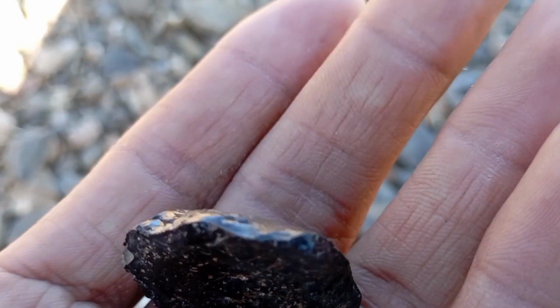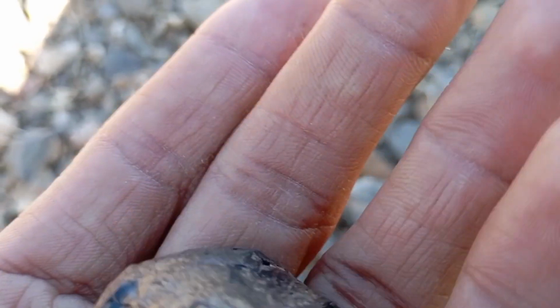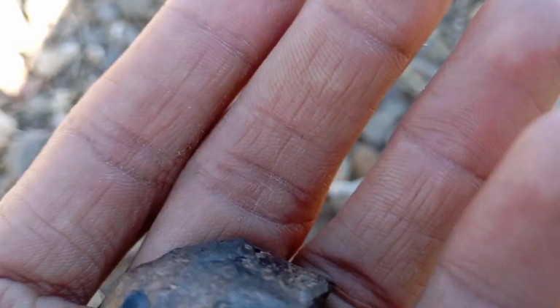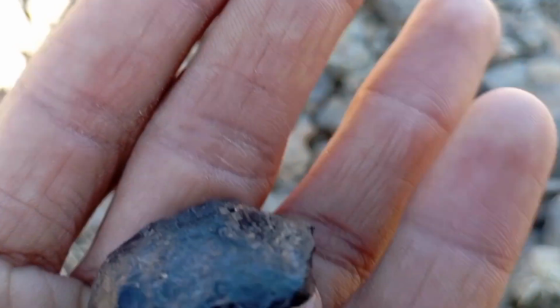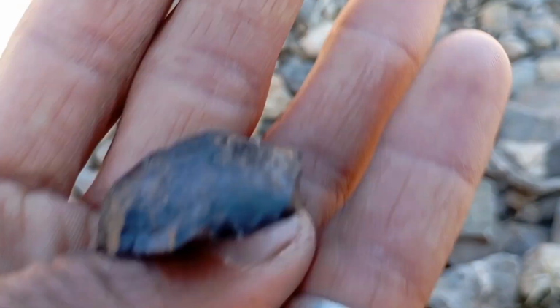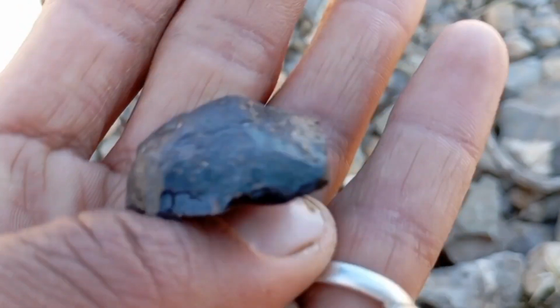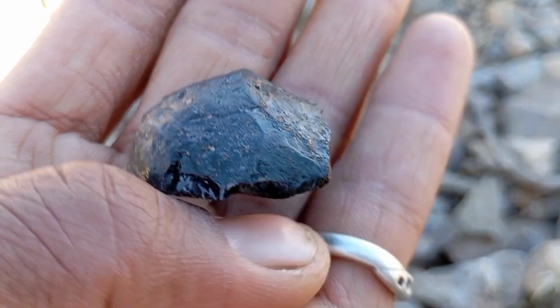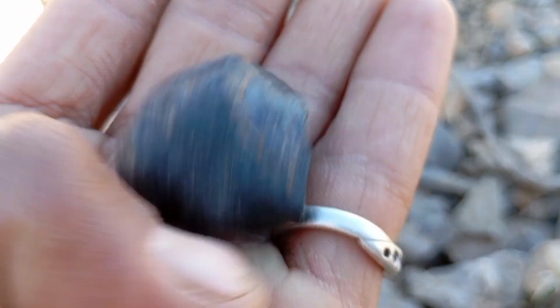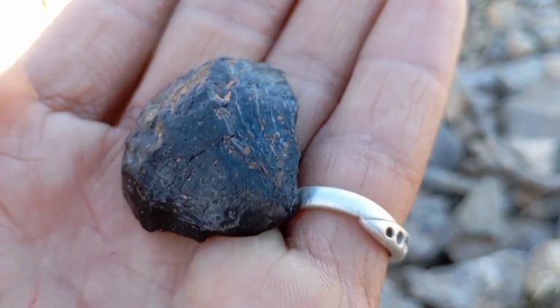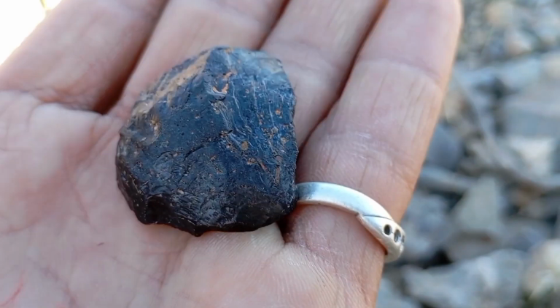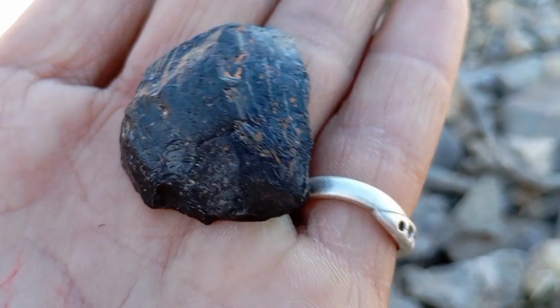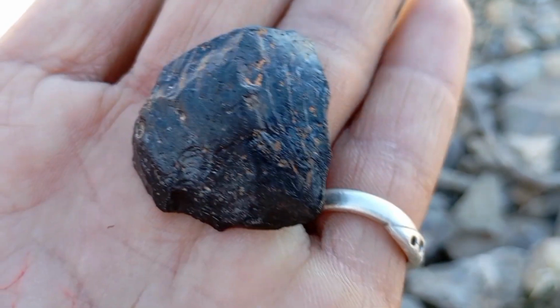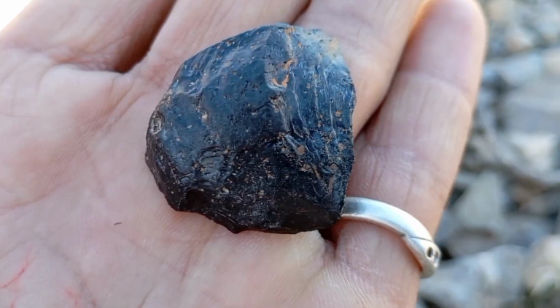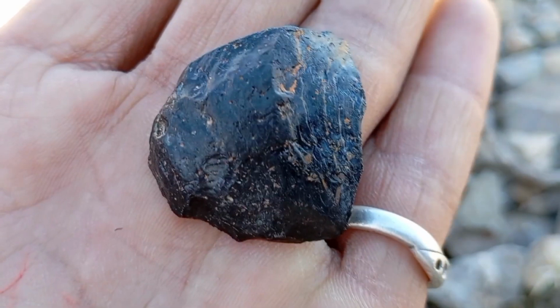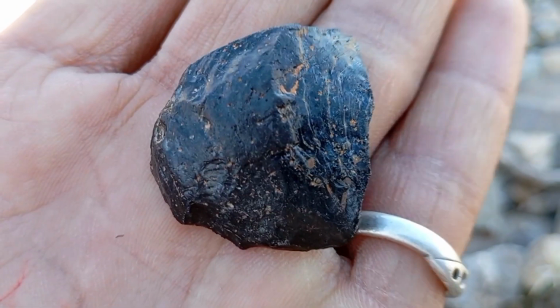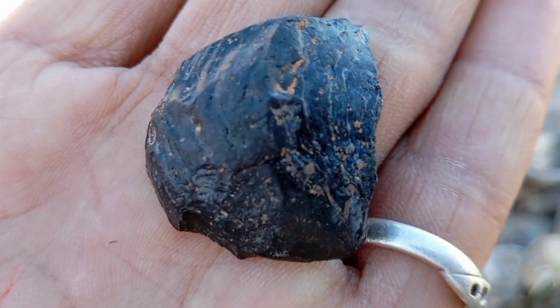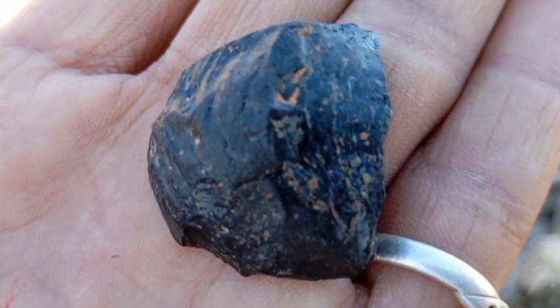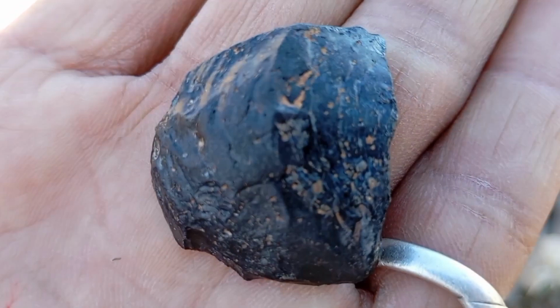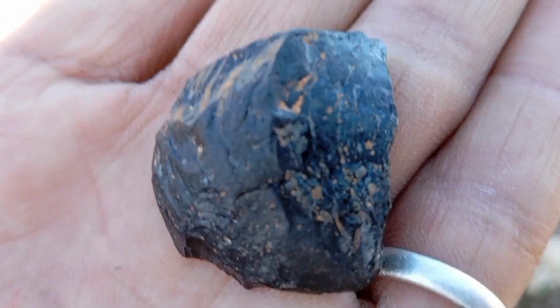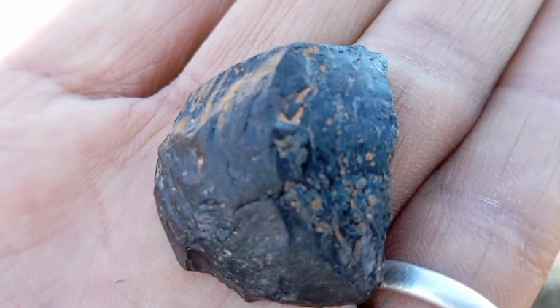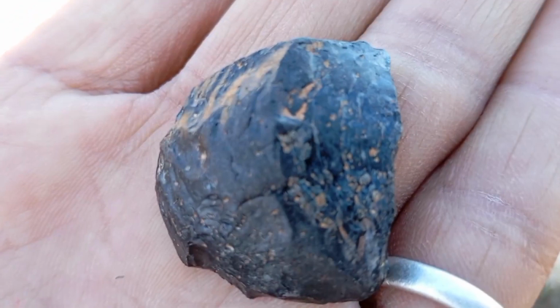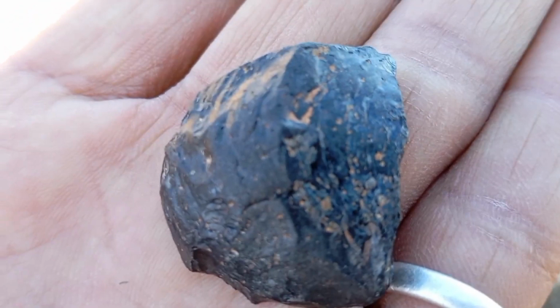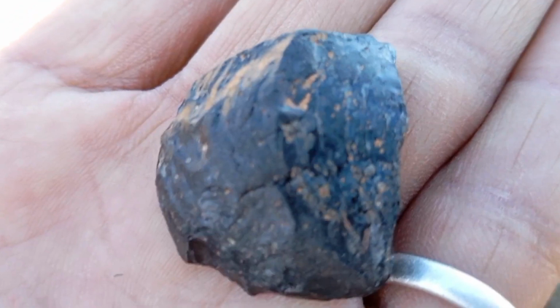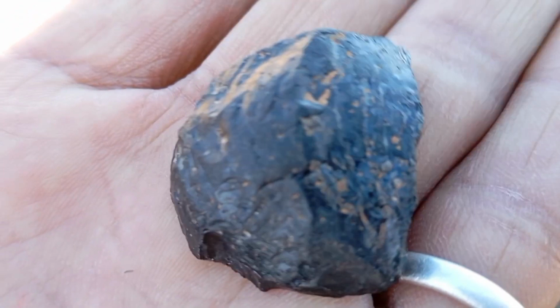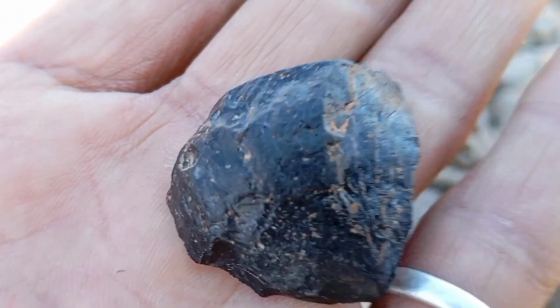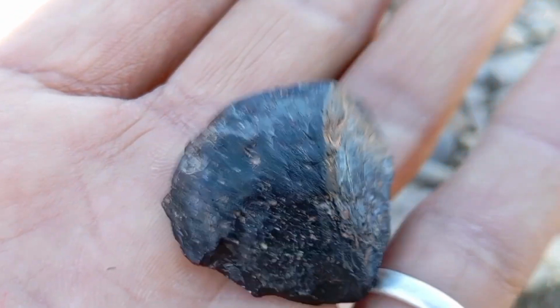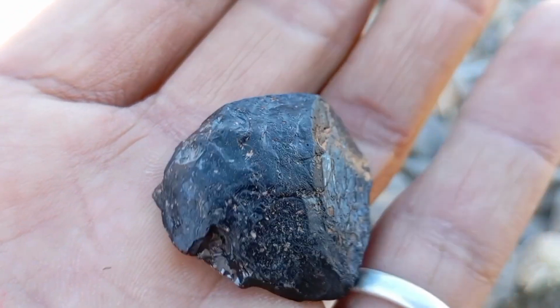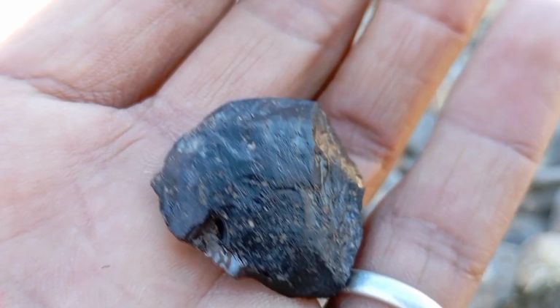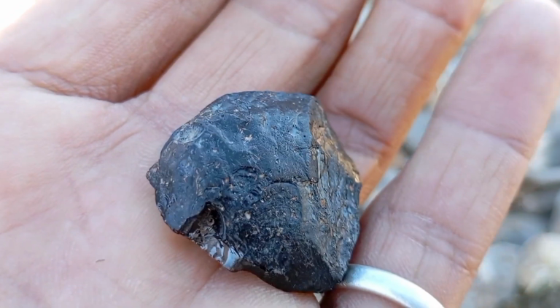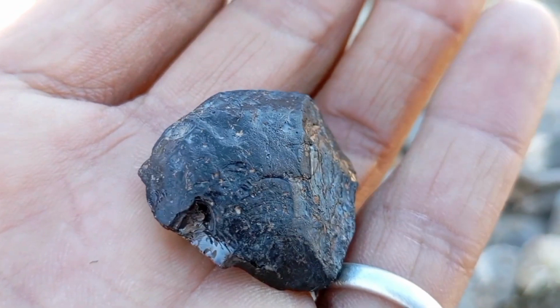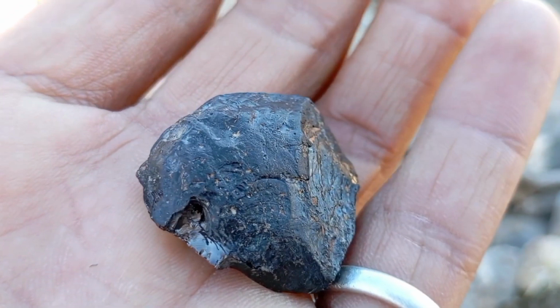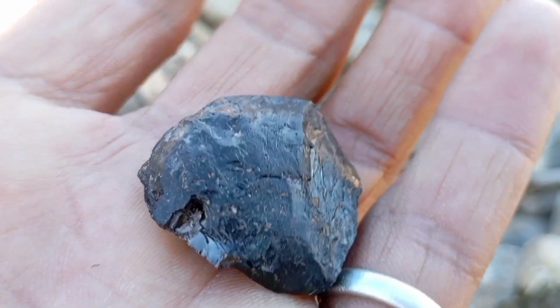Final verdict: if your stone scratches glass, sinks in water, absorbs light, feels heavy, and resists heat, there's a very high chance it is a real black diamond — carbonado.